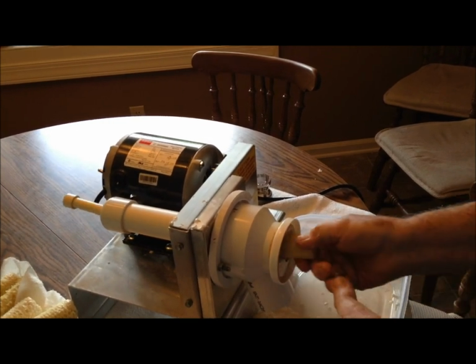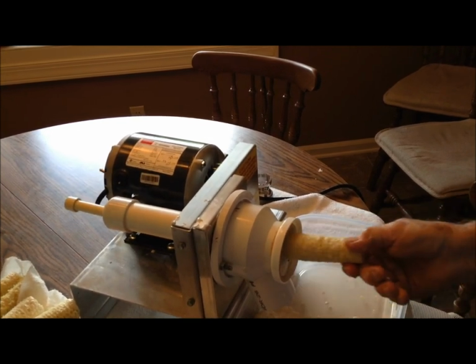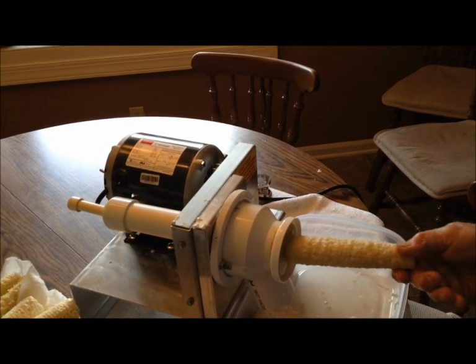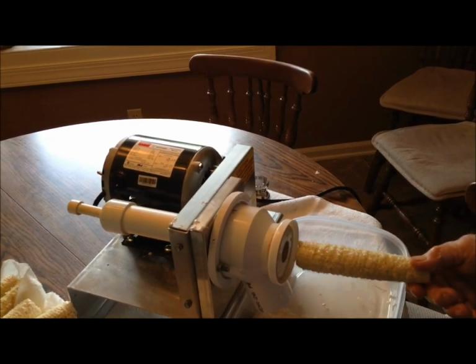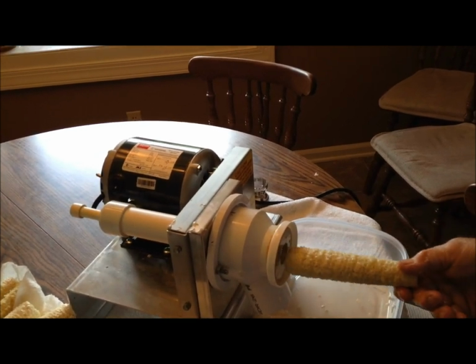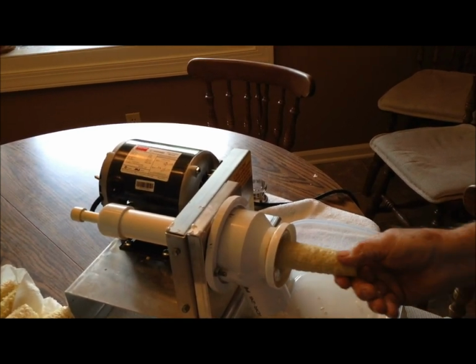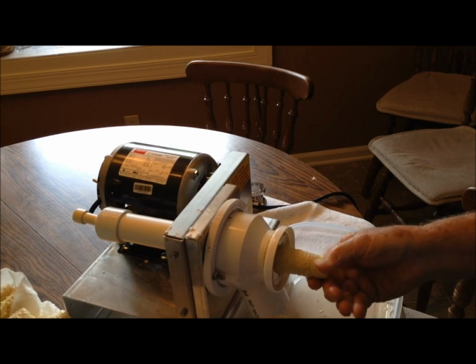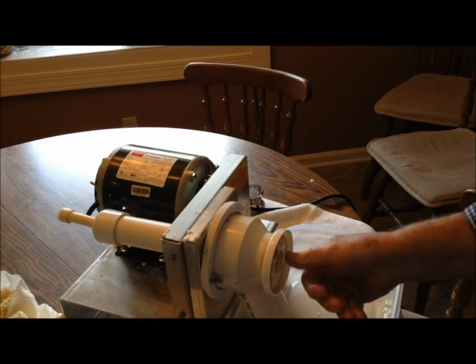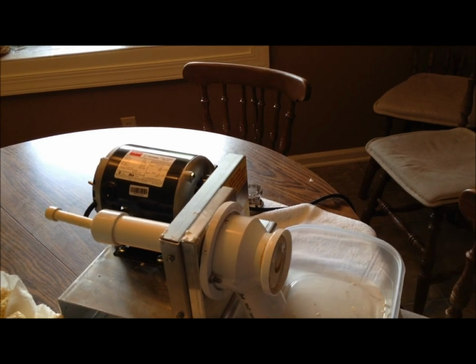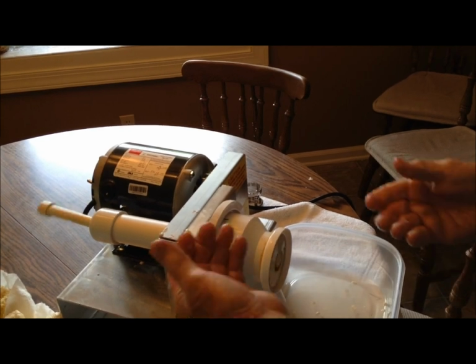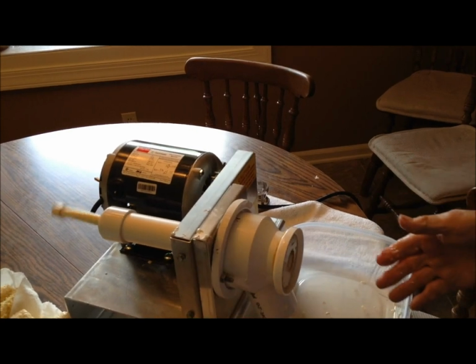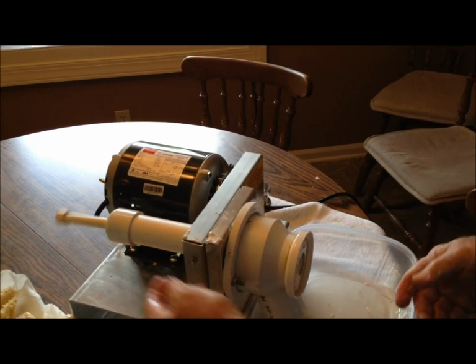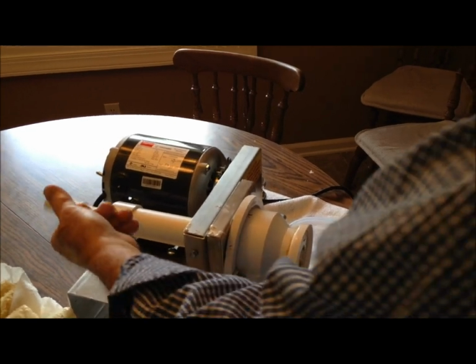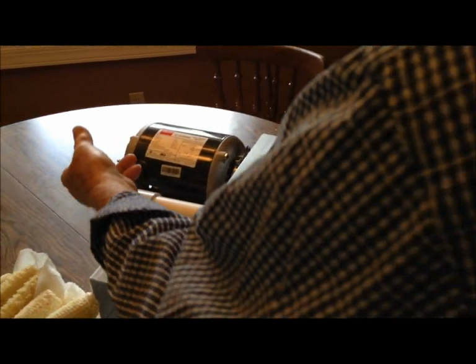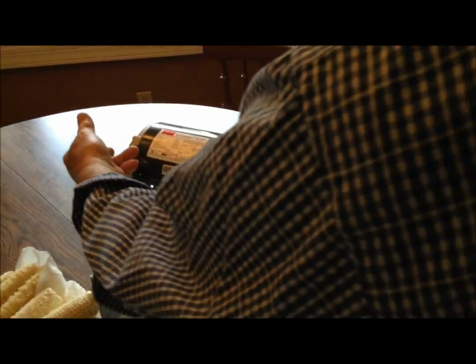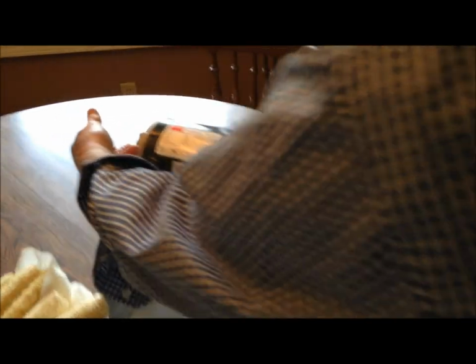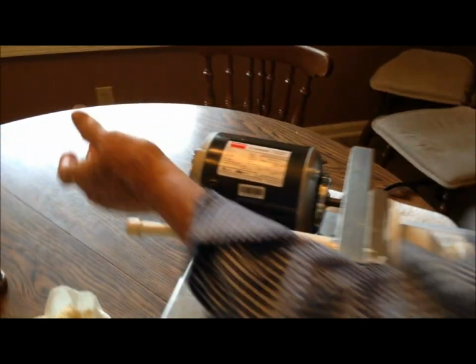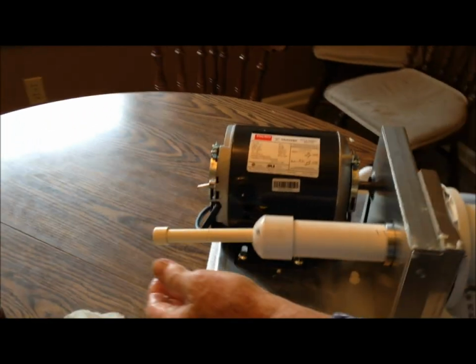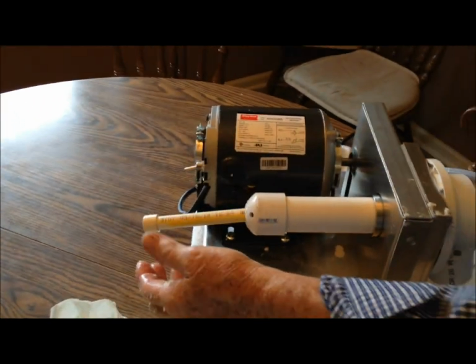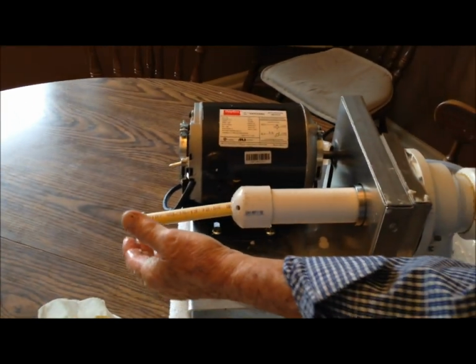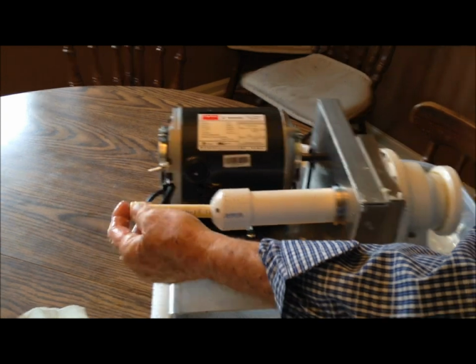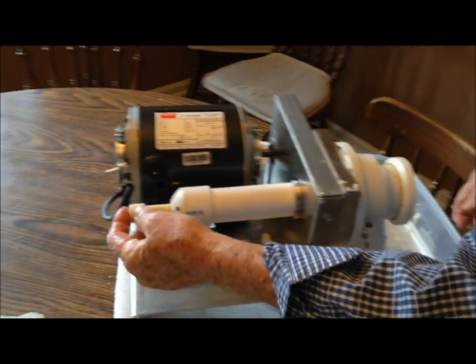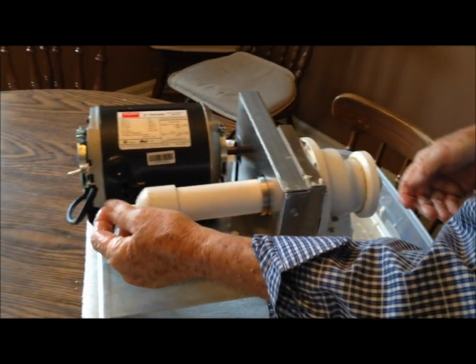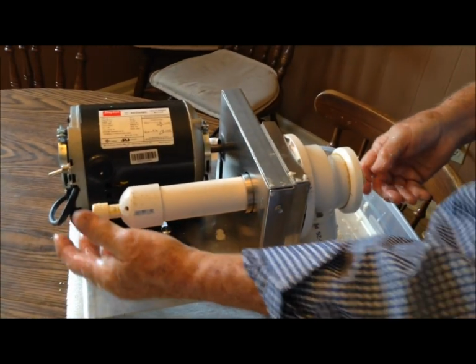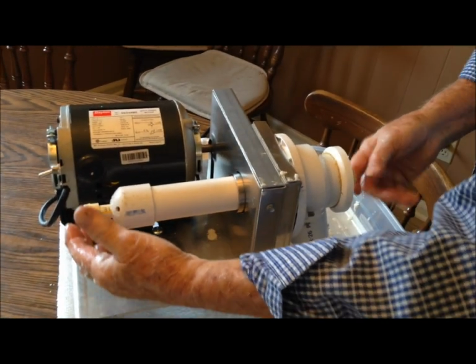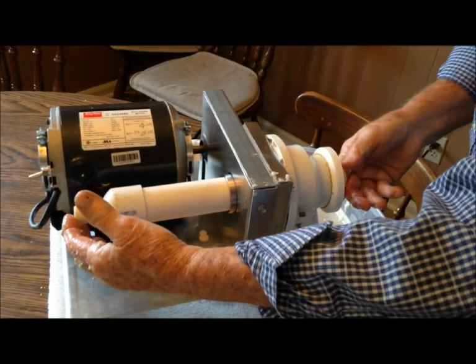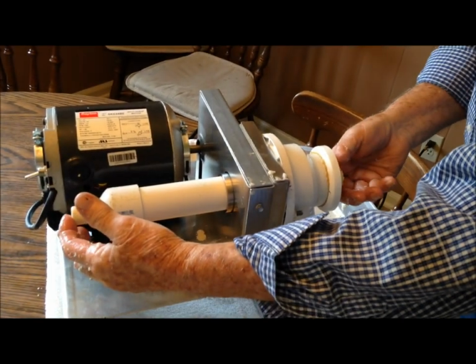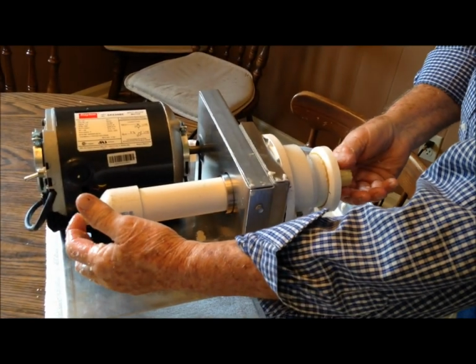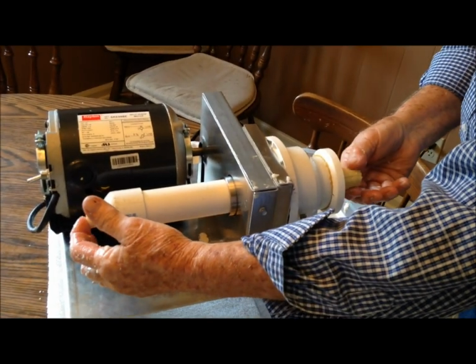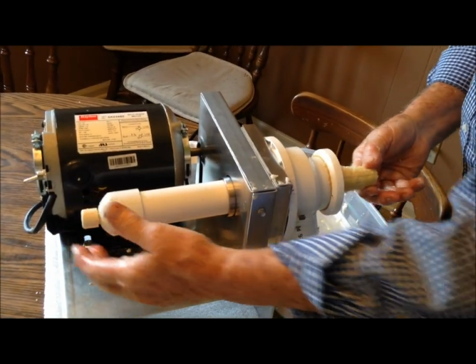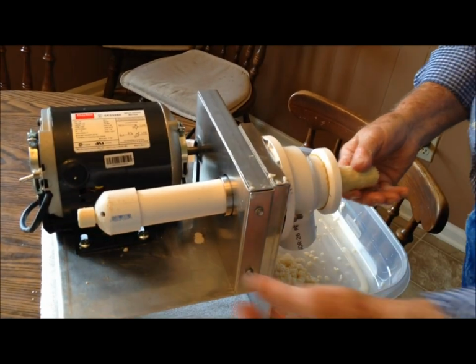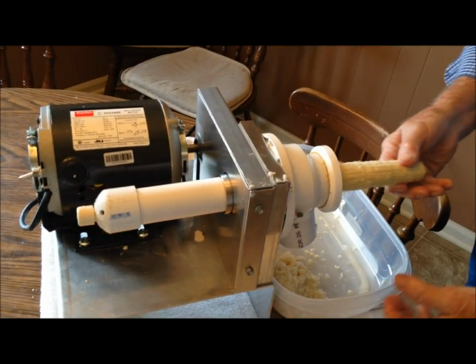If it gets away from you — like if you push it and it goes inside the machine — just turn the machine off. Then take this little piece here and push it back out so you can get a hold of it again.